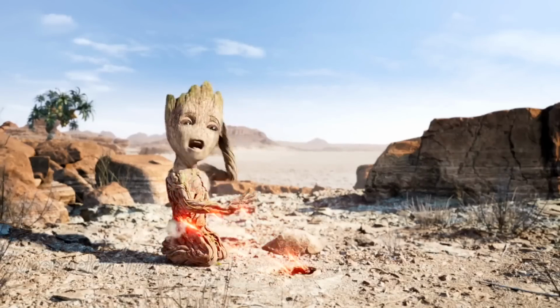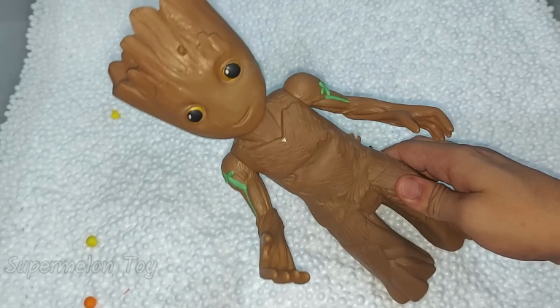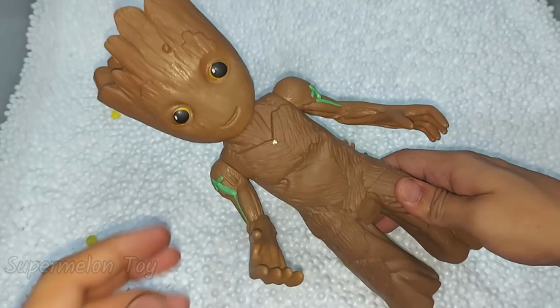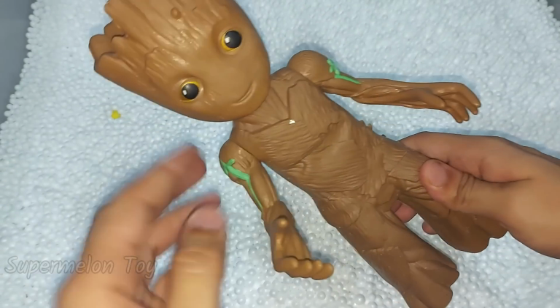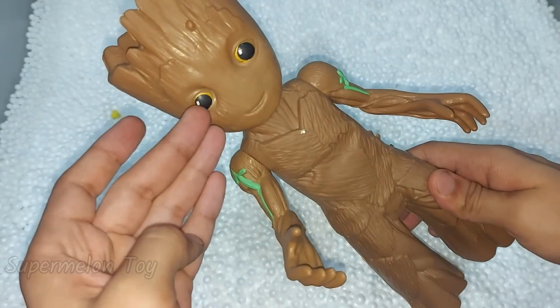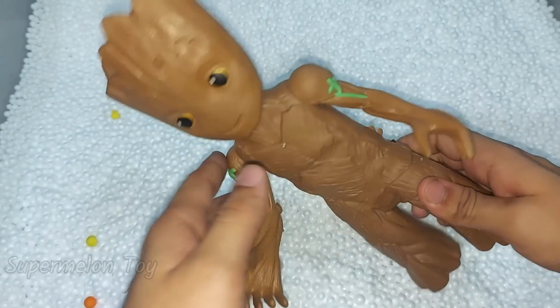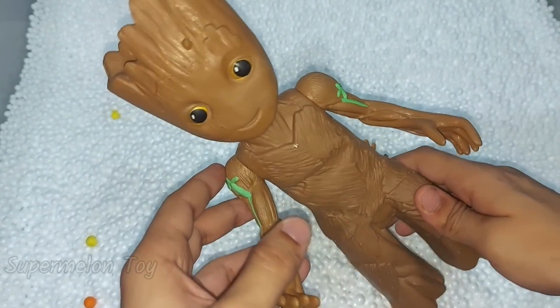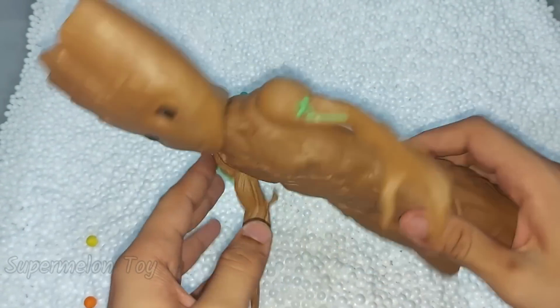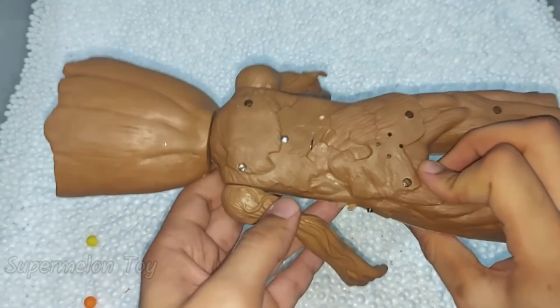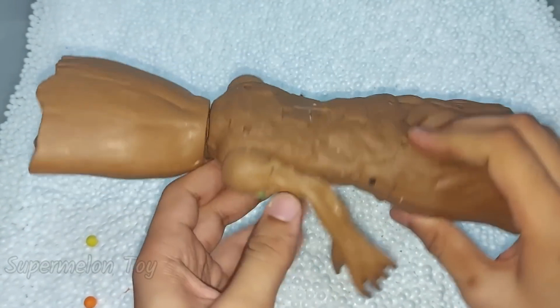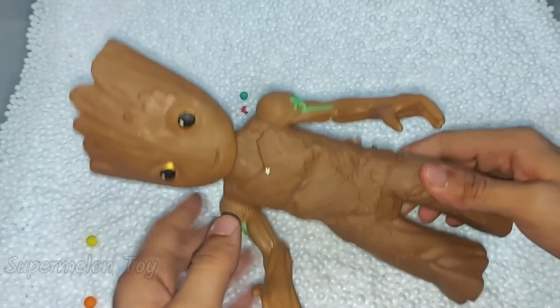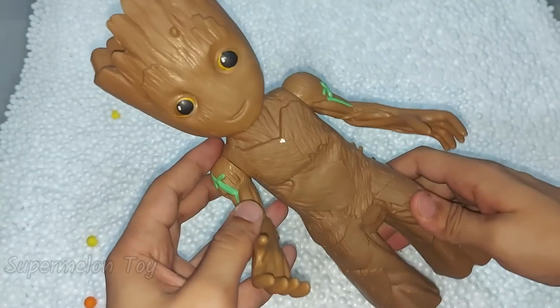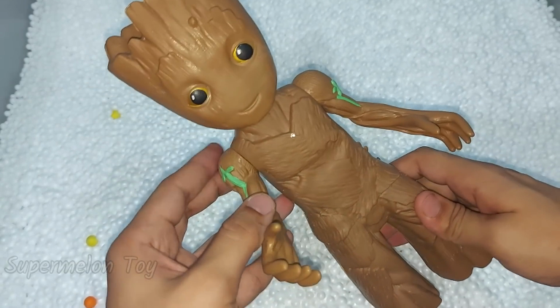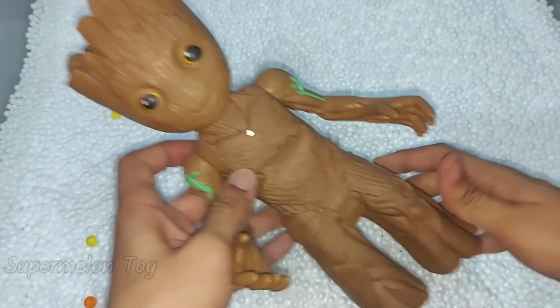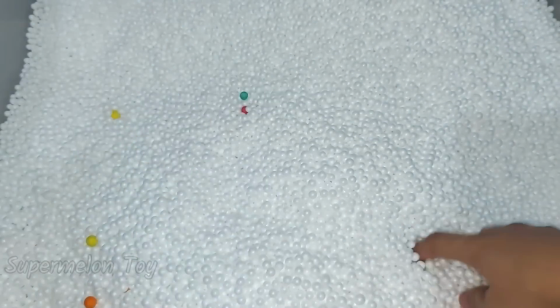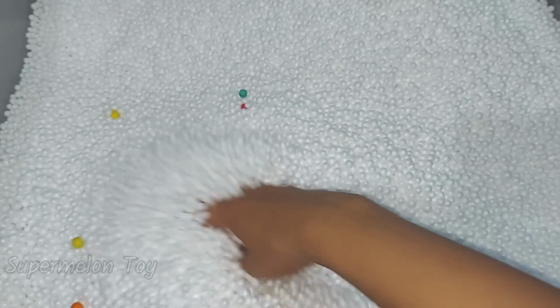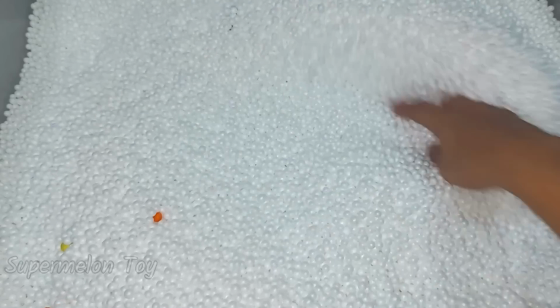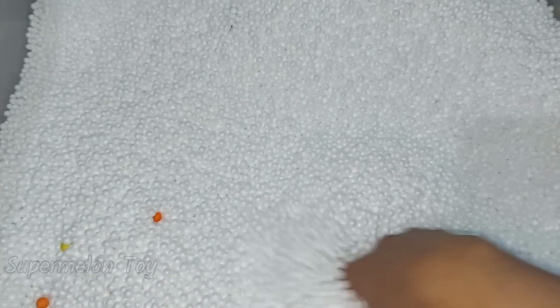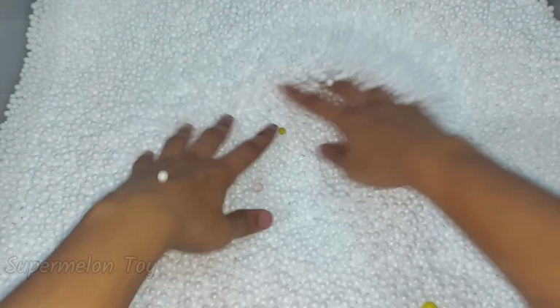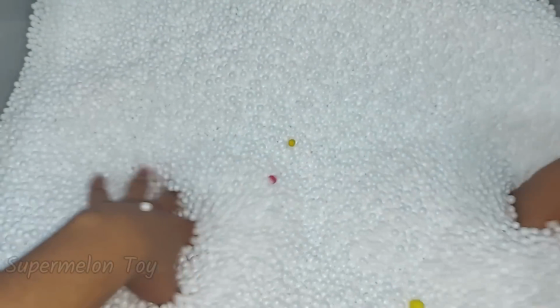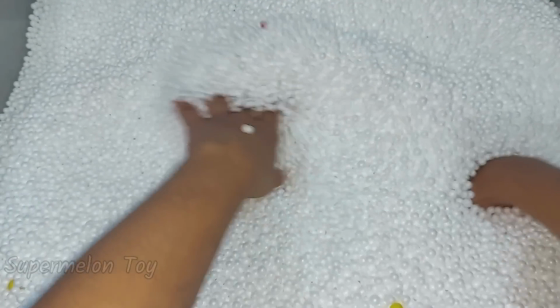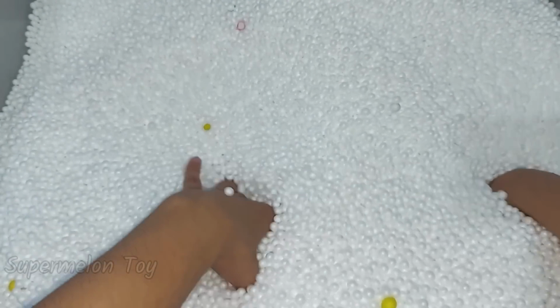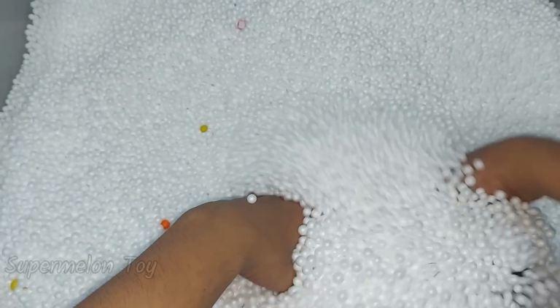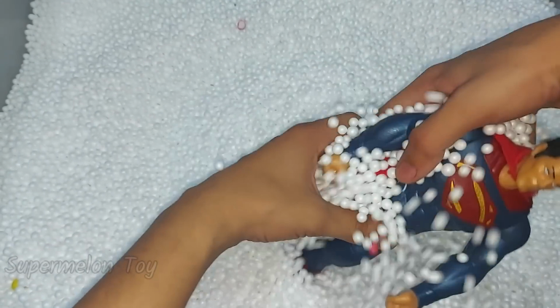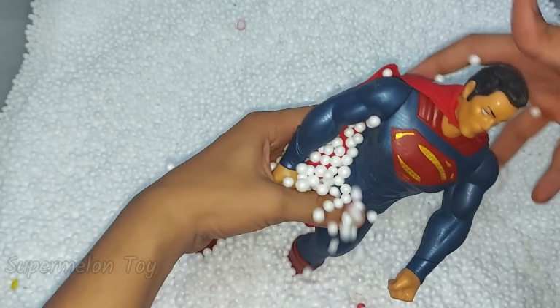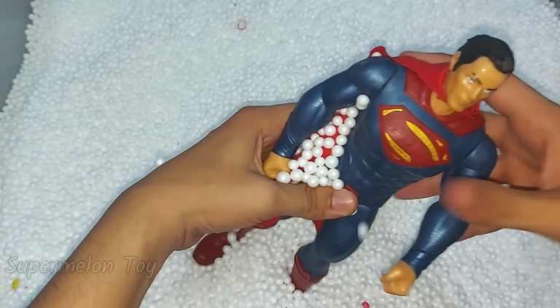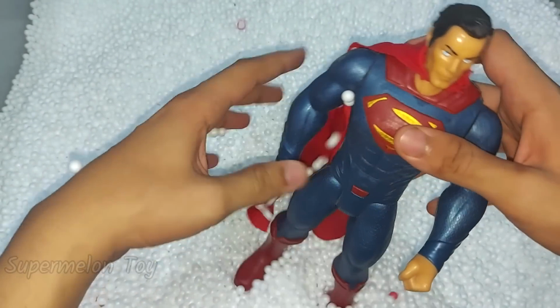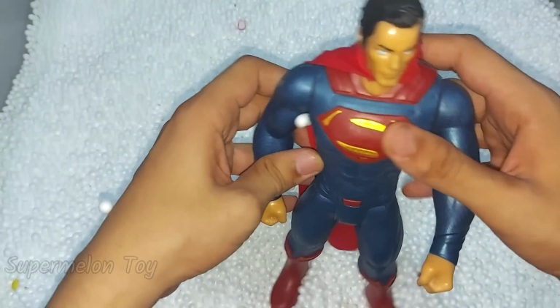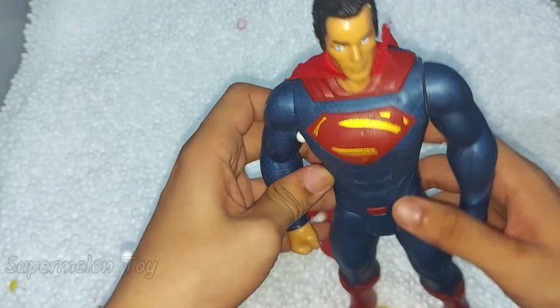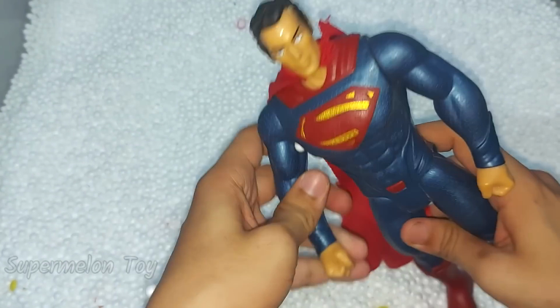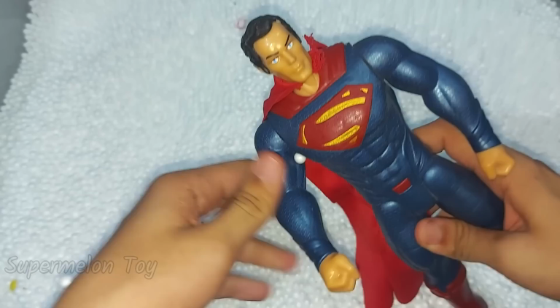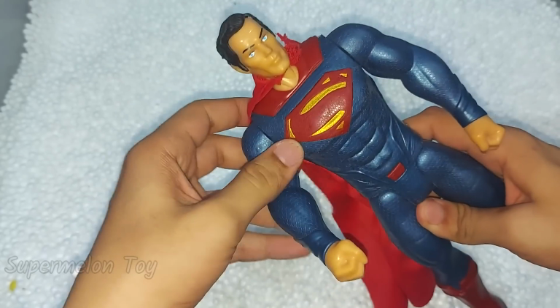Wow, look at his eyes! He looks so cool, so lovely. Now let's see what is next here inside — let's see what we'll find here next.